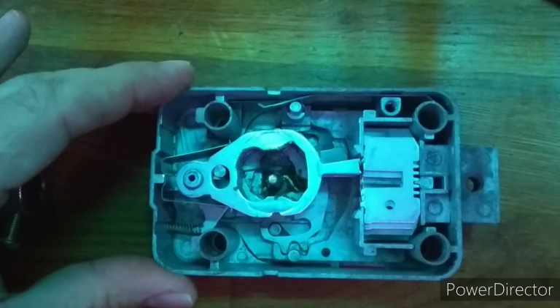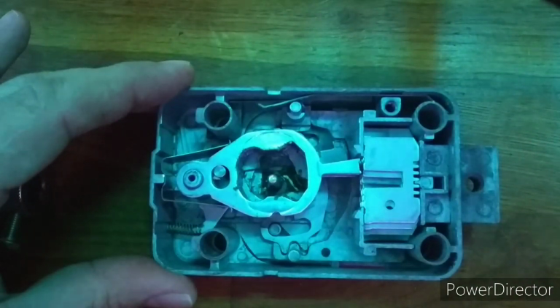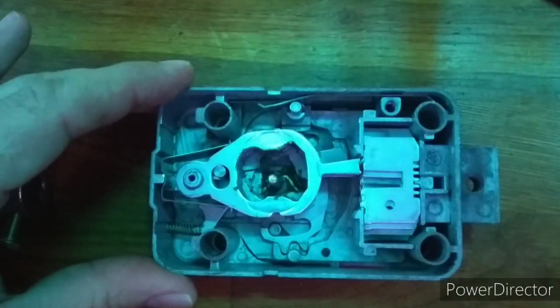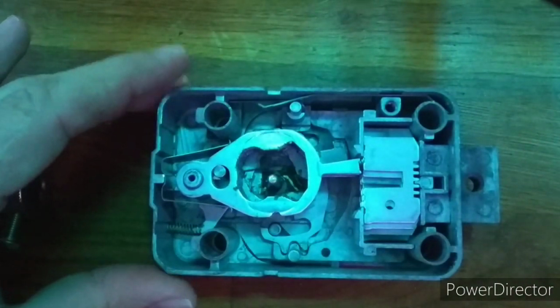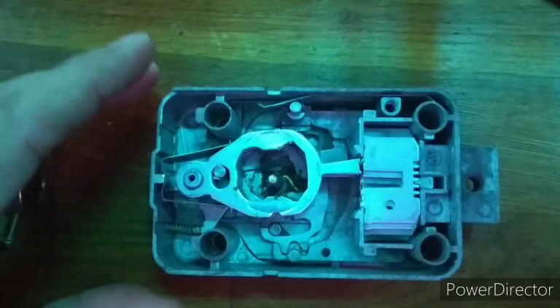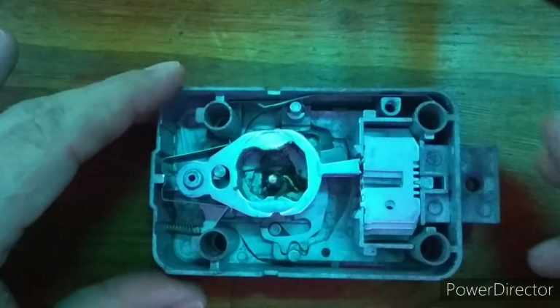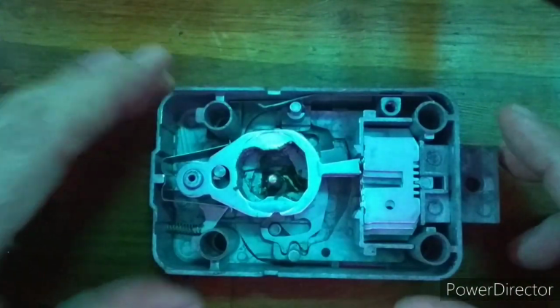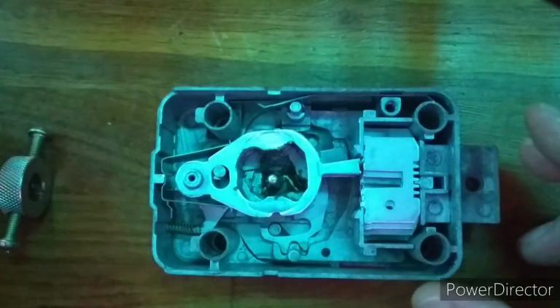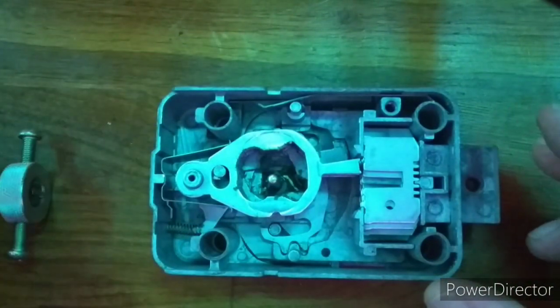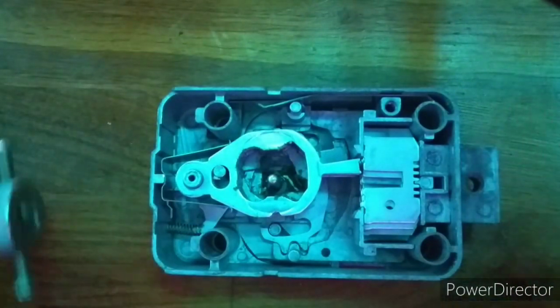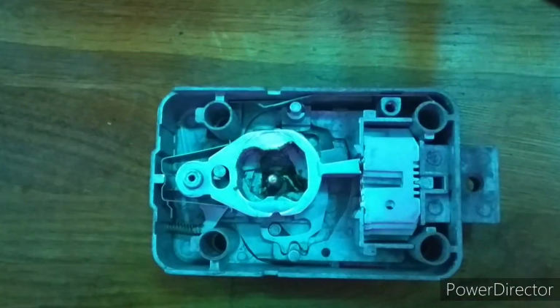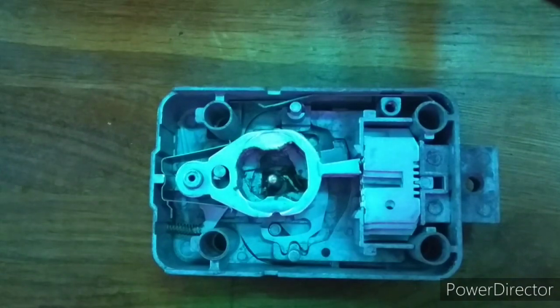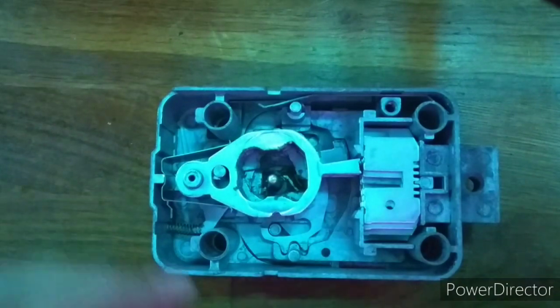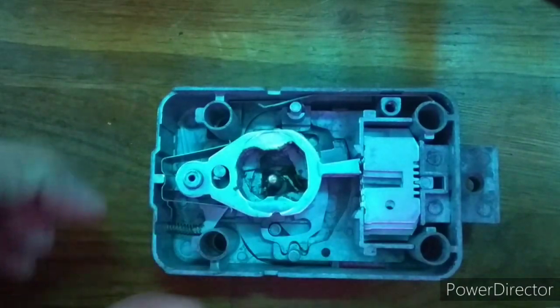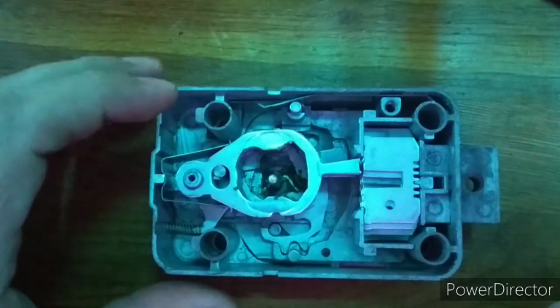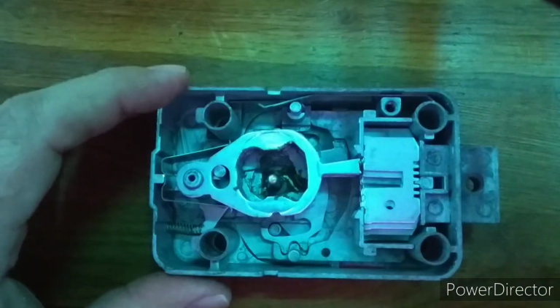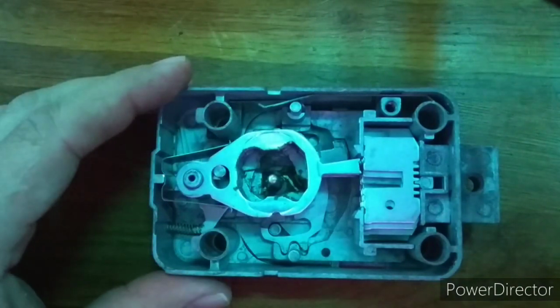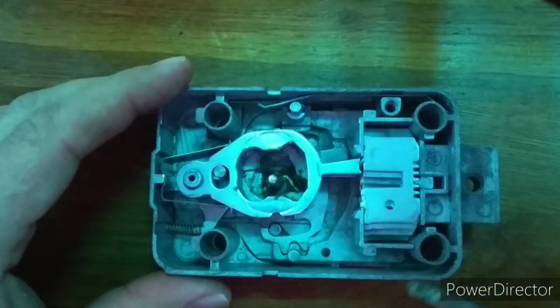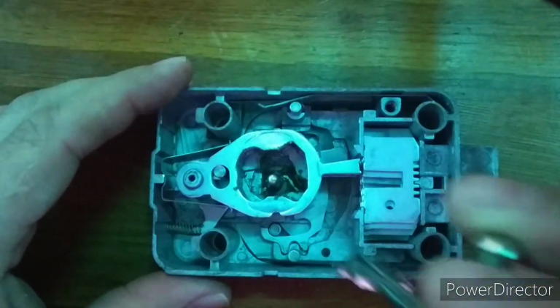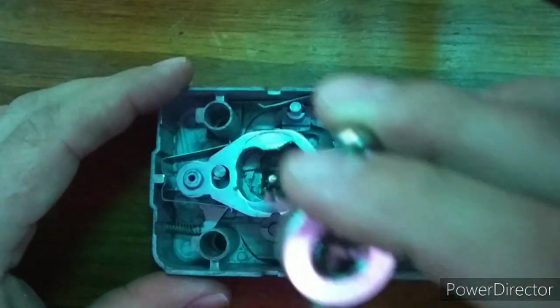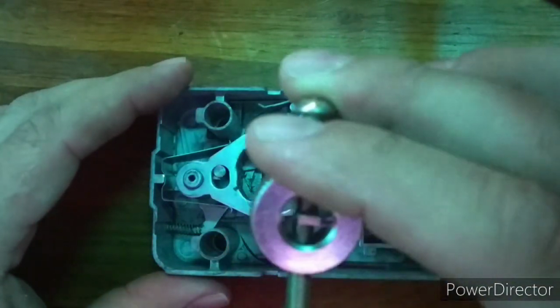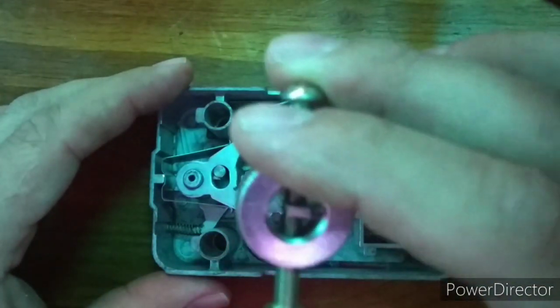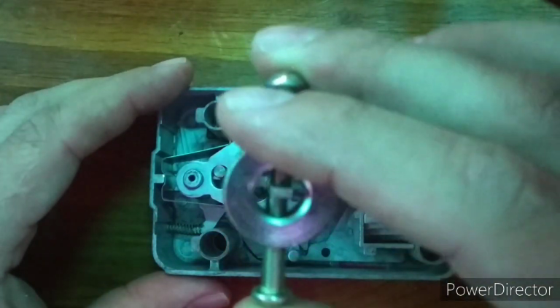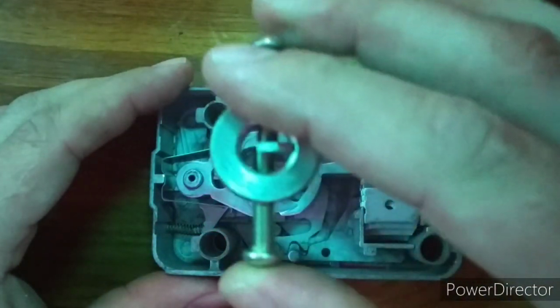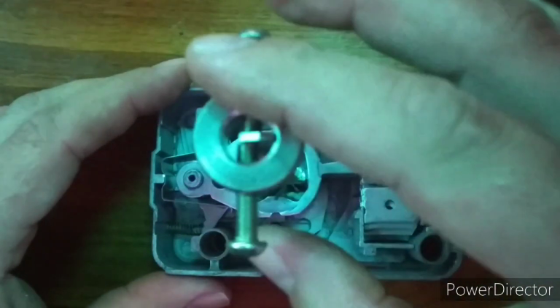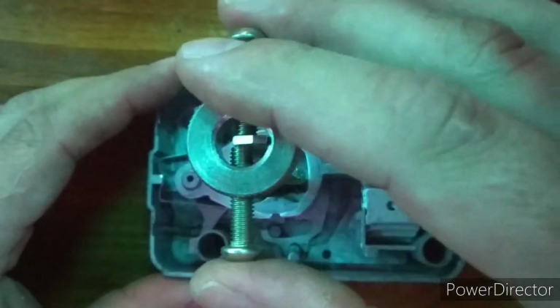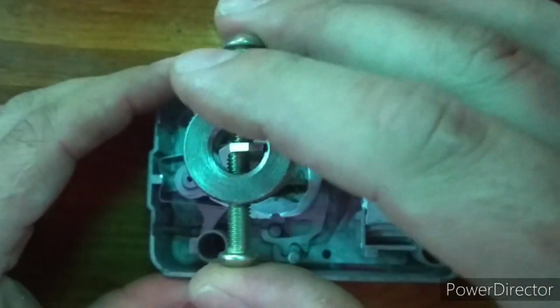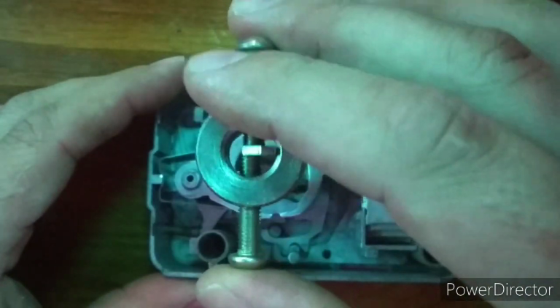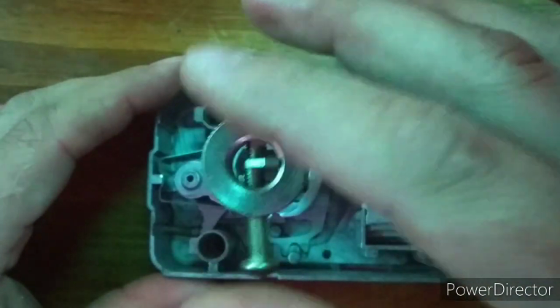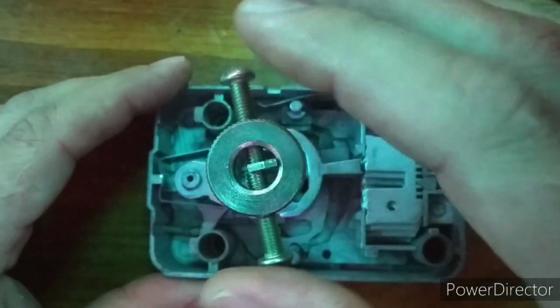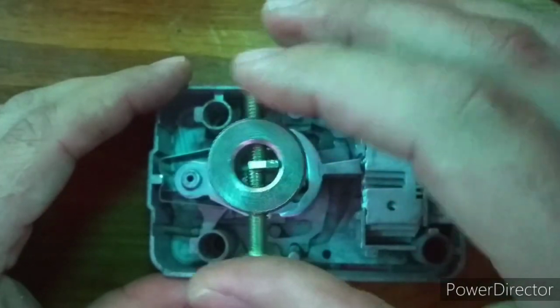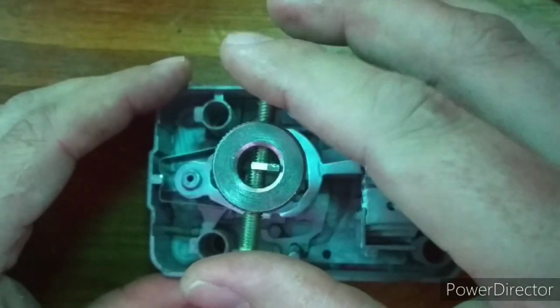If the day comes that I am successful in picking this lock, I intend to turn it into a challenge box, allowing other lock sporters the chance to crack a safe.